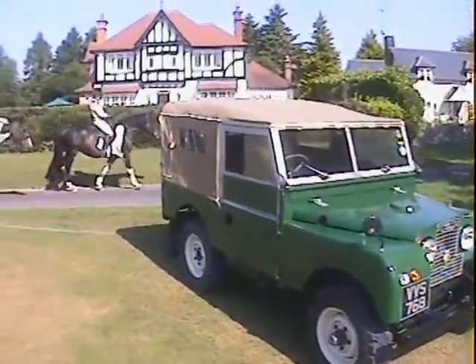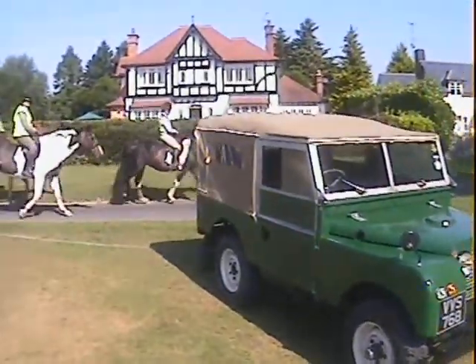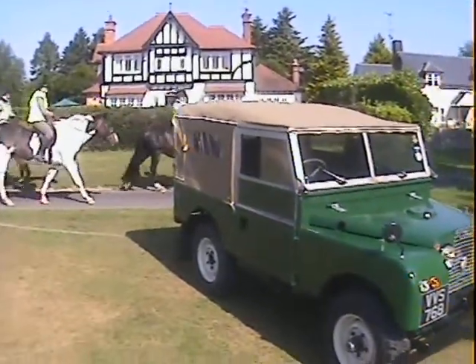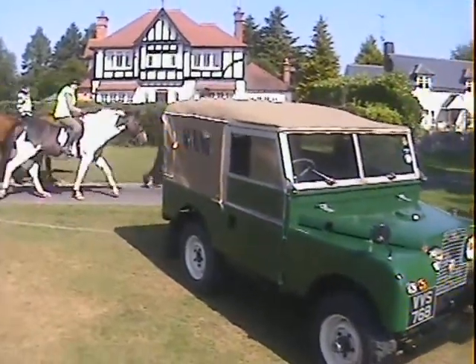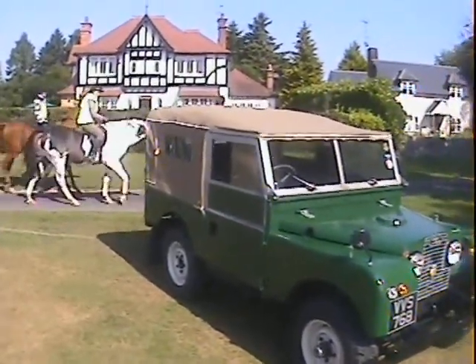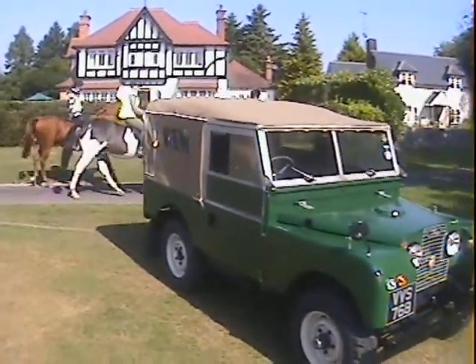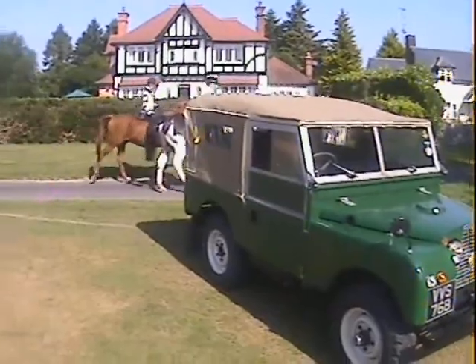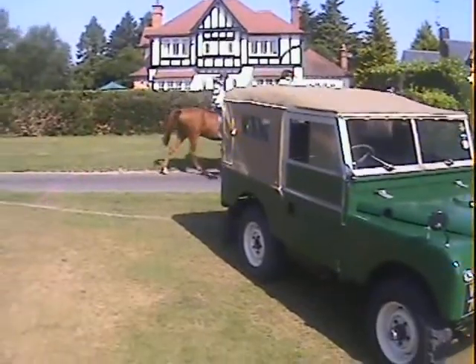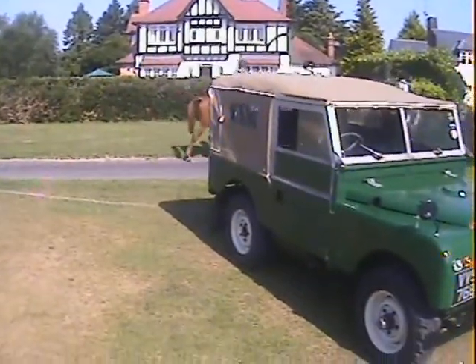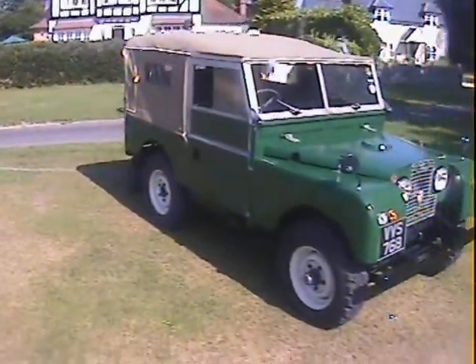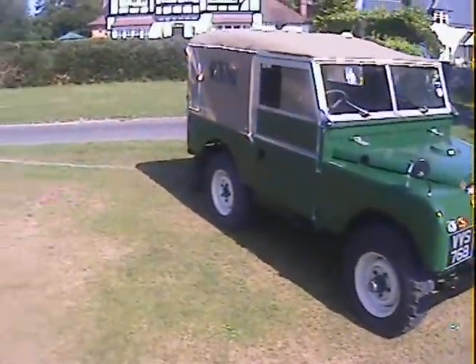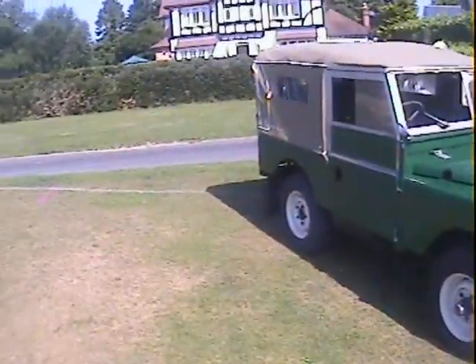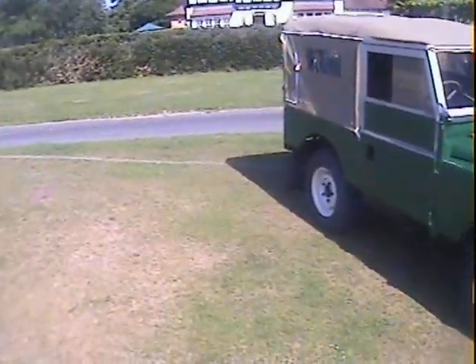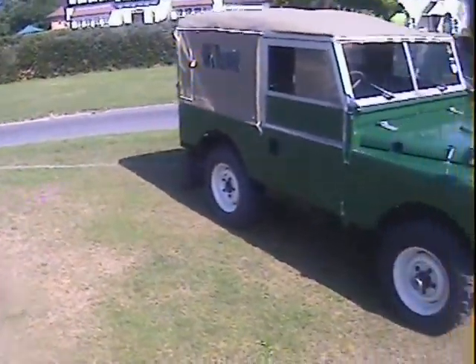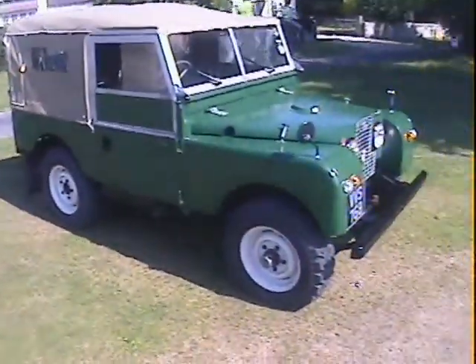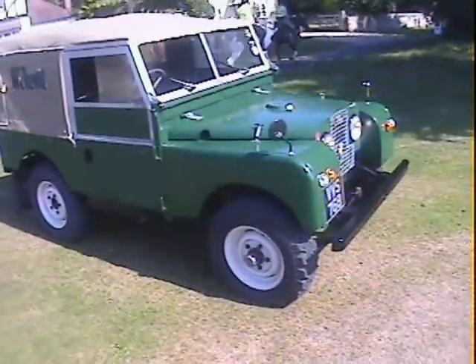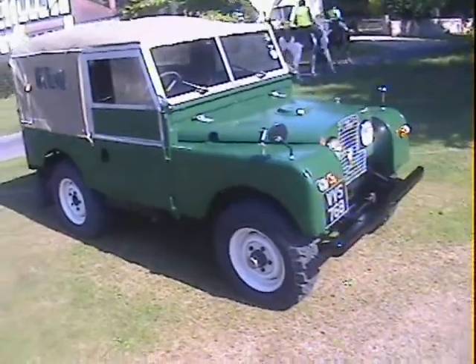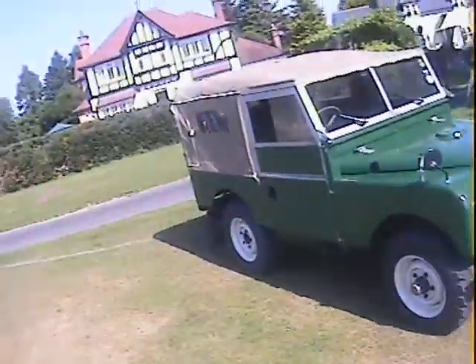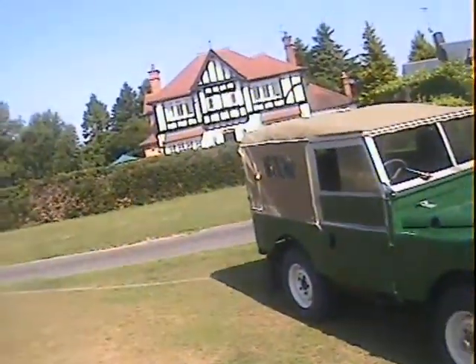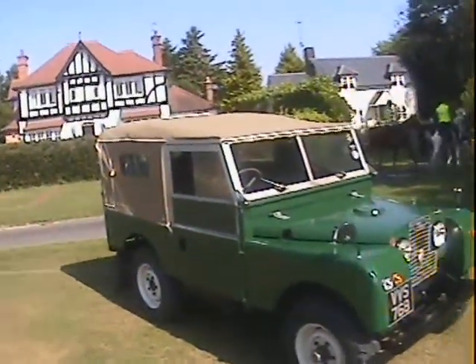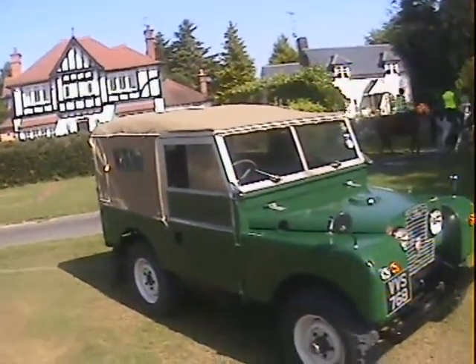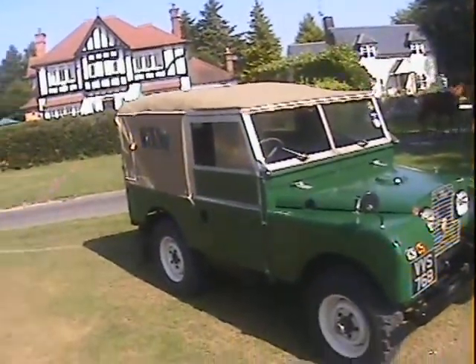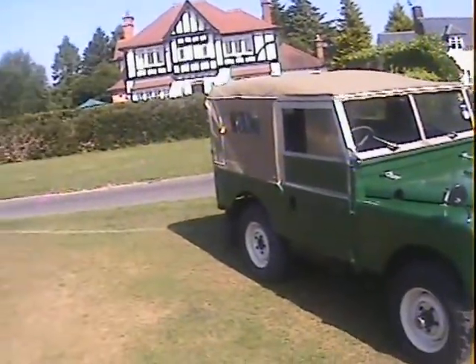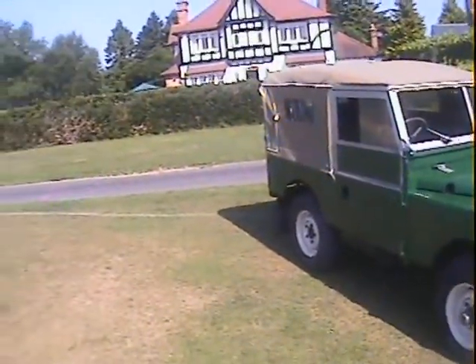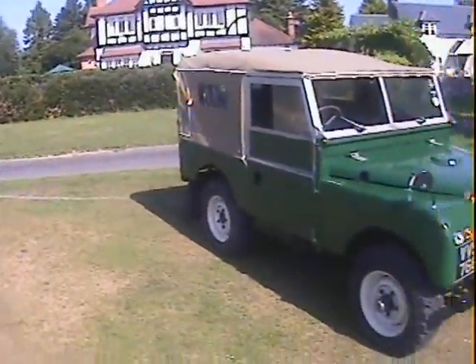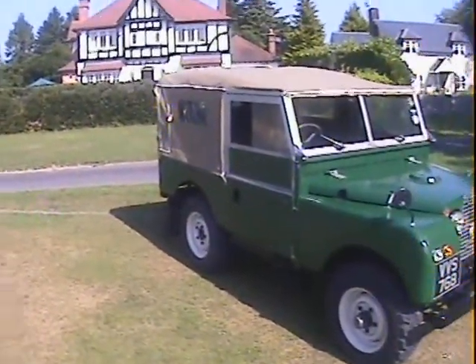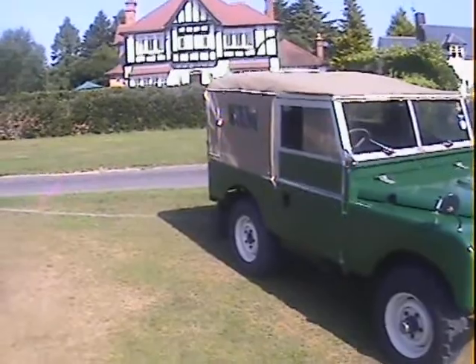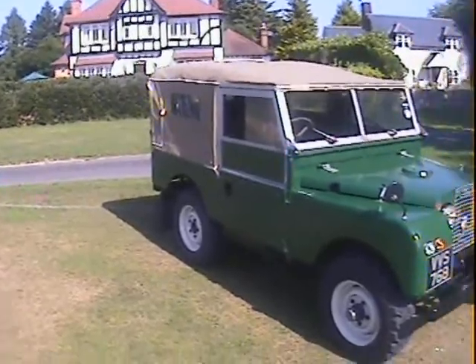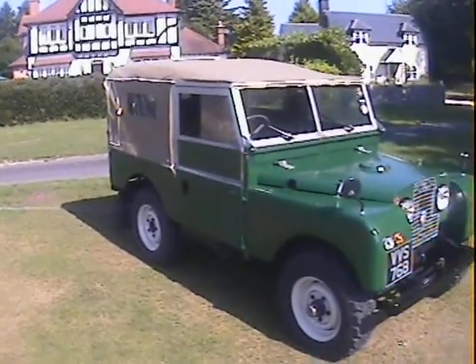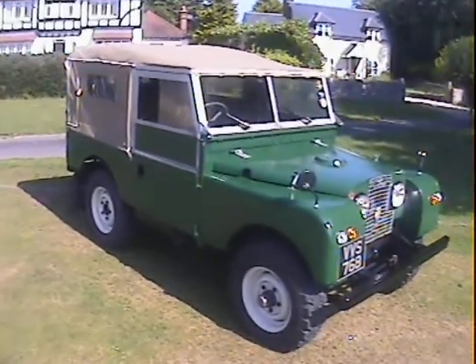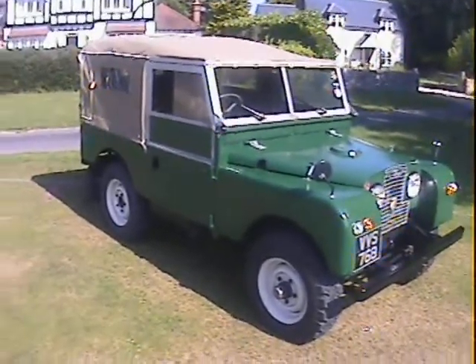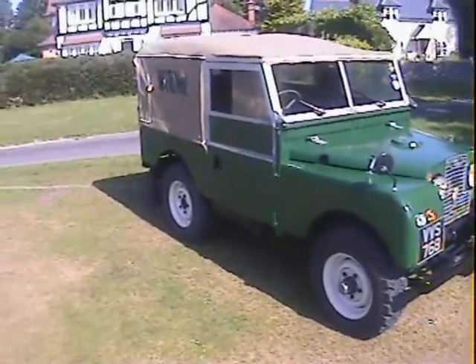Let's walk around this Land Rover Series 1 86 inch. I think from memory this is a 1954 car, but I'll have to check that — could be 1956, can't remember. Finished in green, it's an 86 inch soft top with its original 2 litre petrol engine.